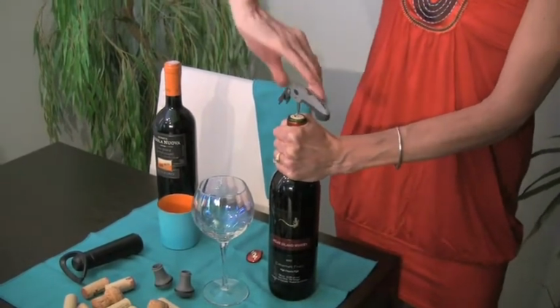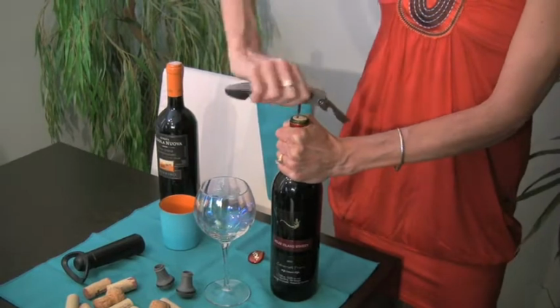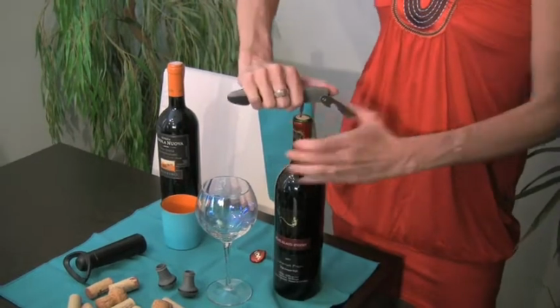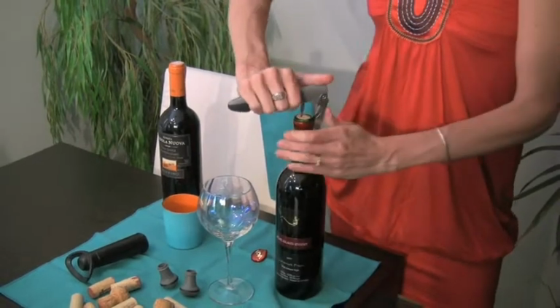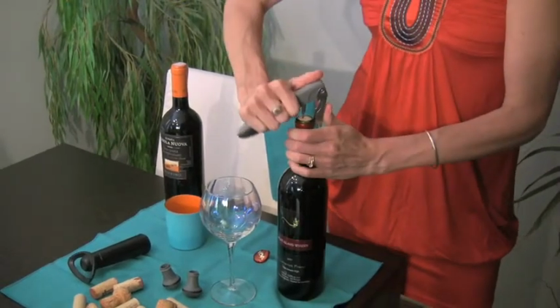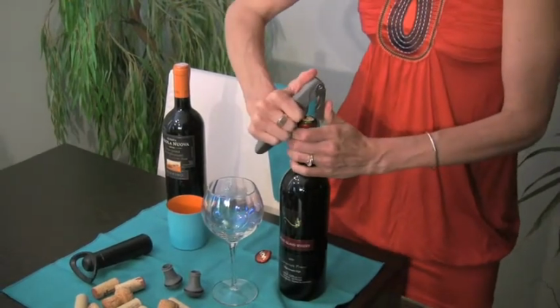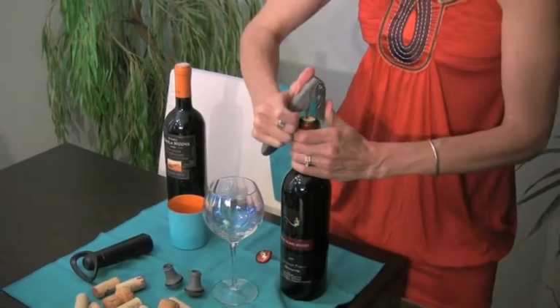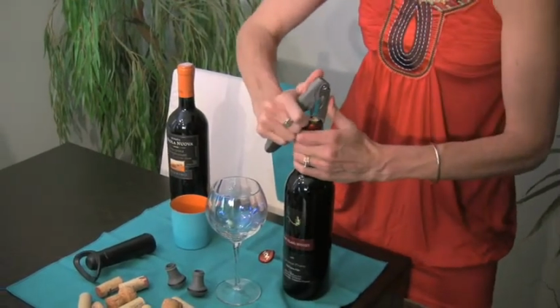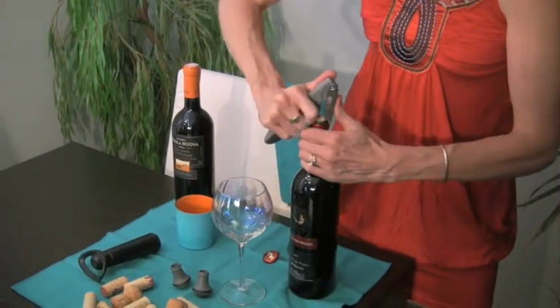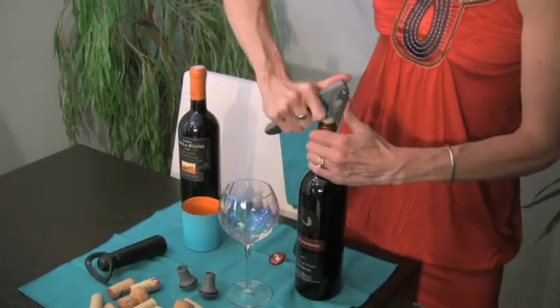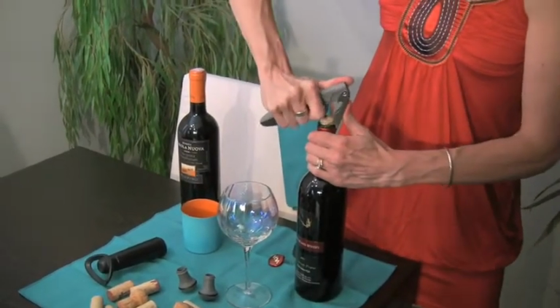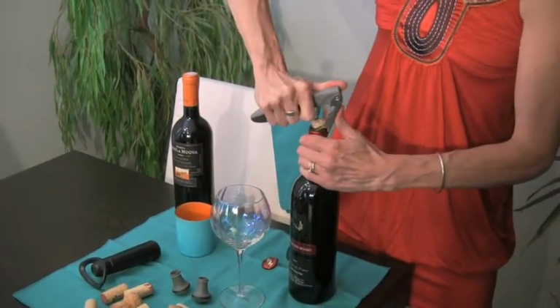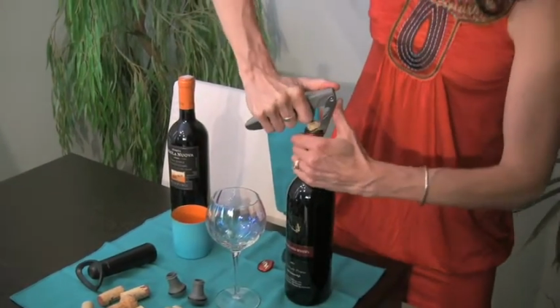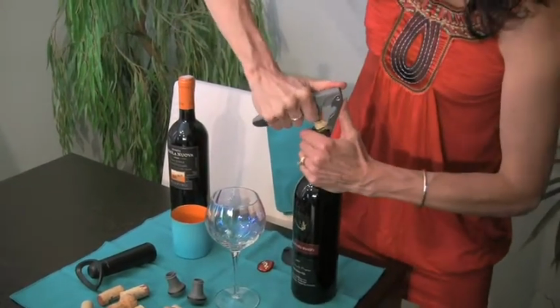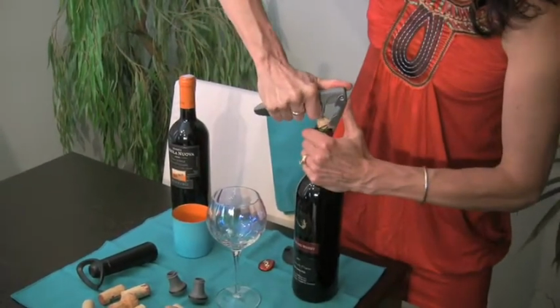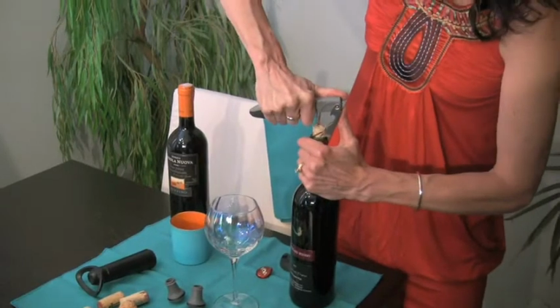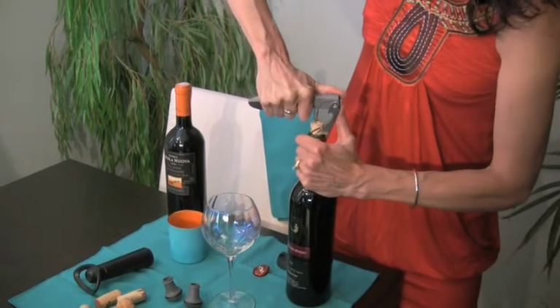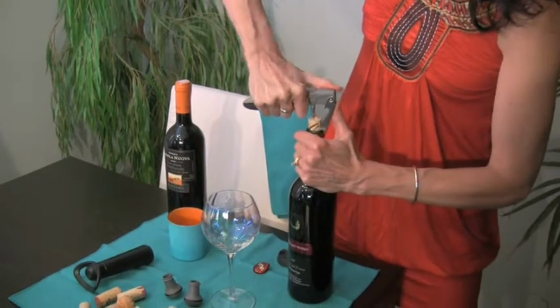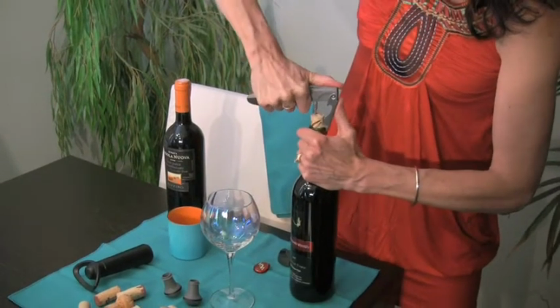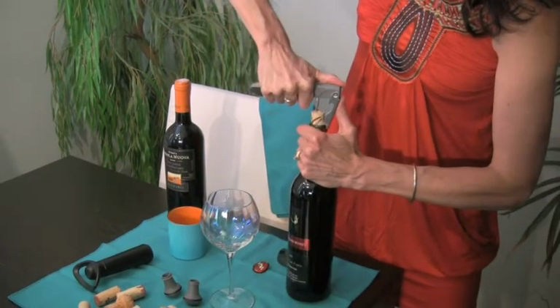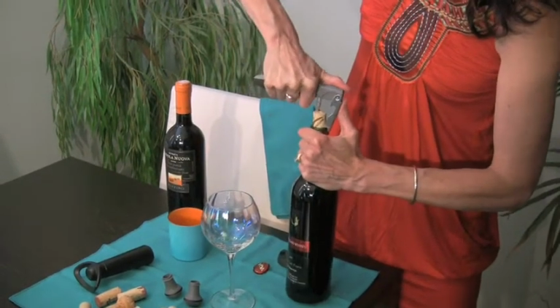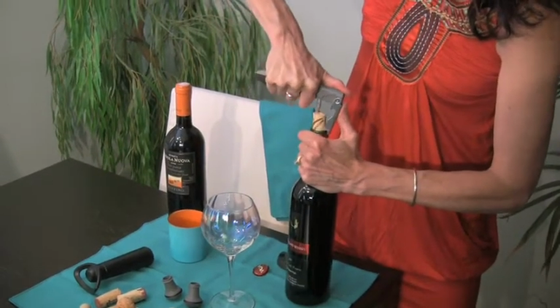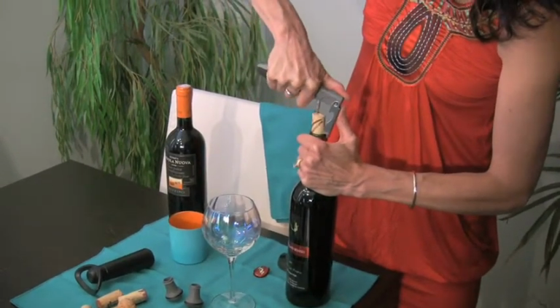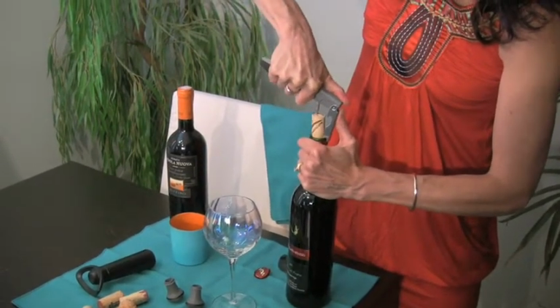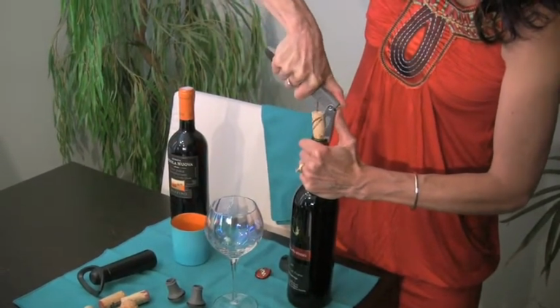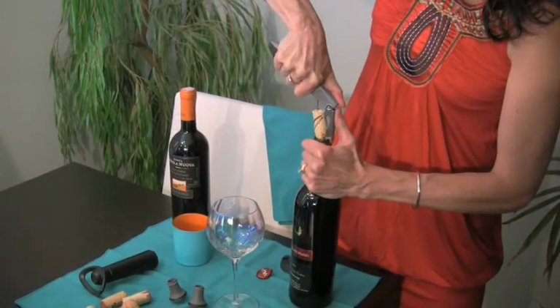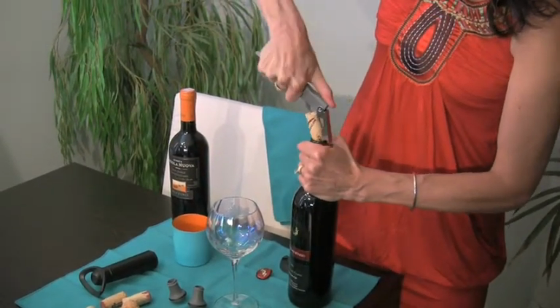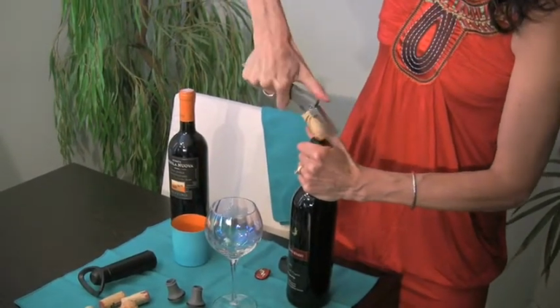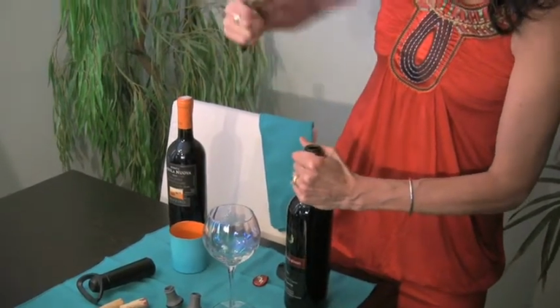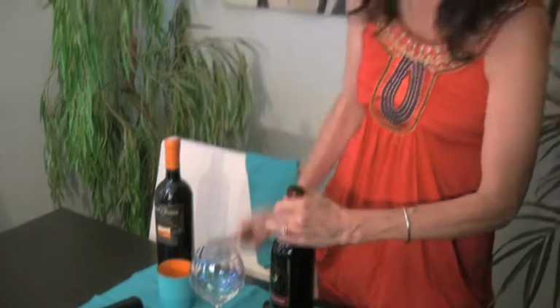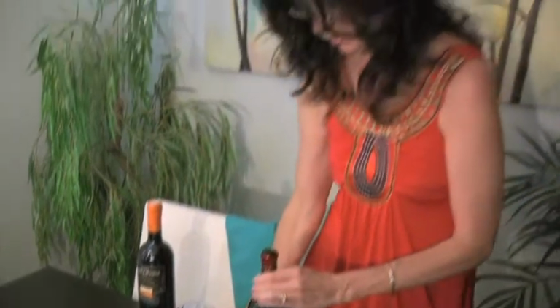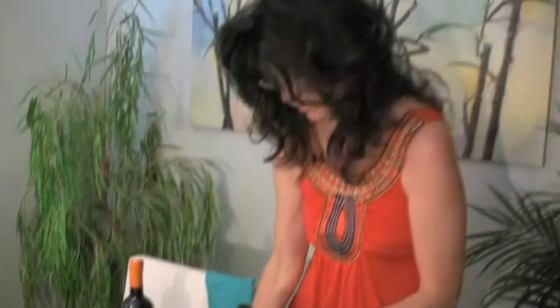Put the corkscrew in, hope for the best when you open it — this one's going to be a little difficult, but it's going to play along rather nicely. Lovely little pop there.